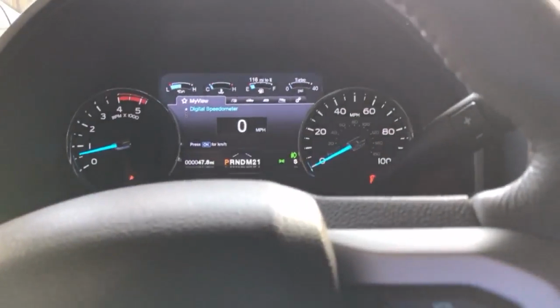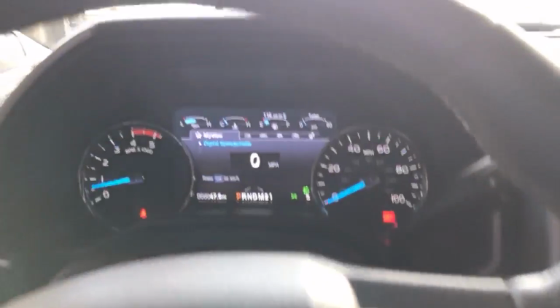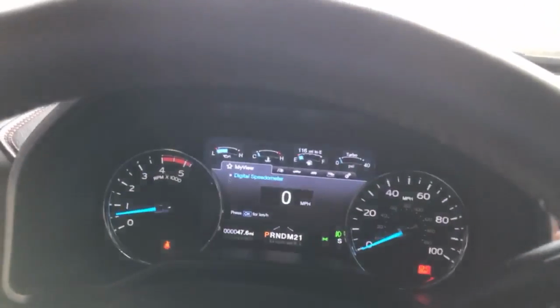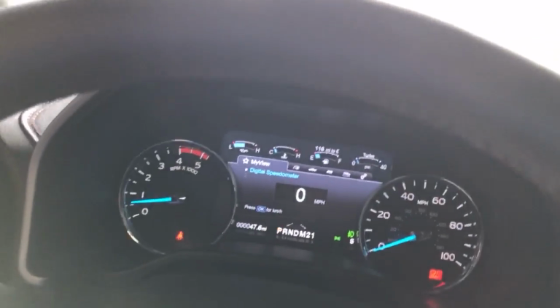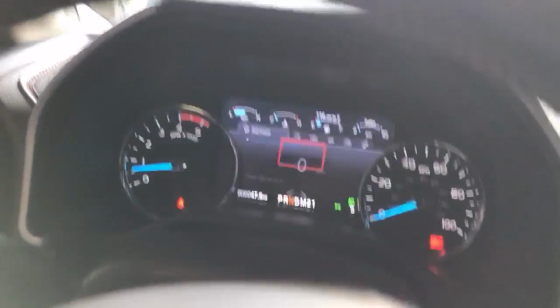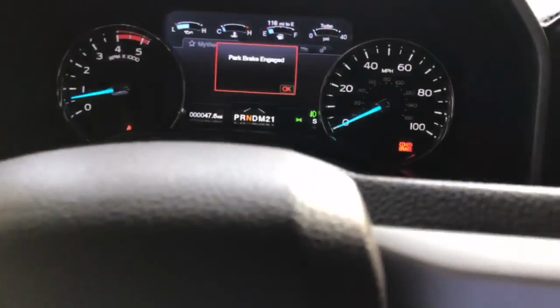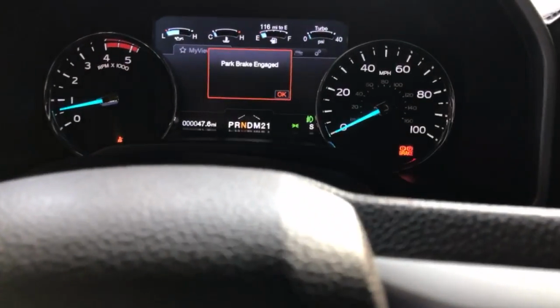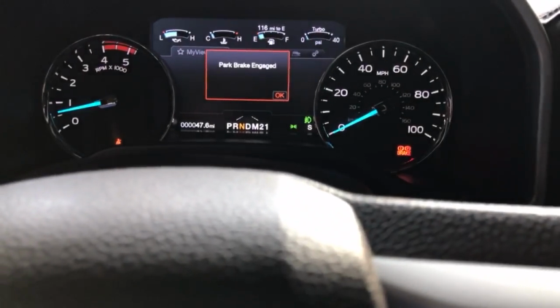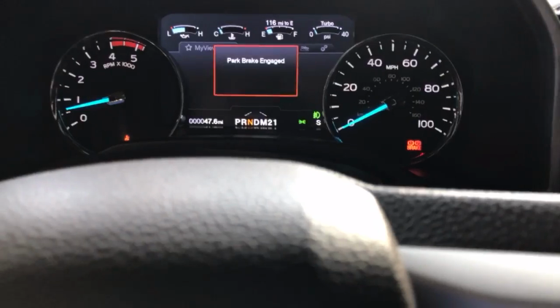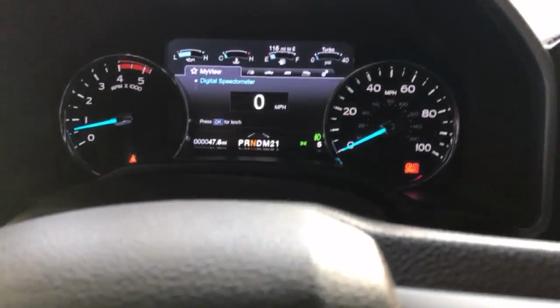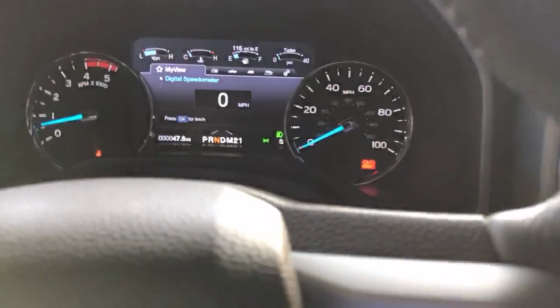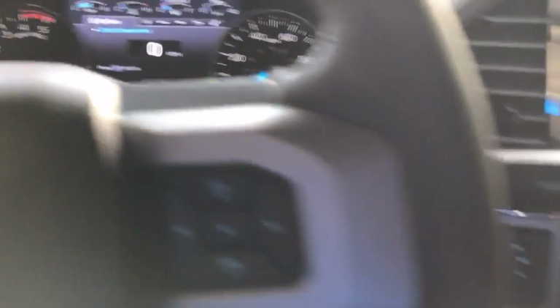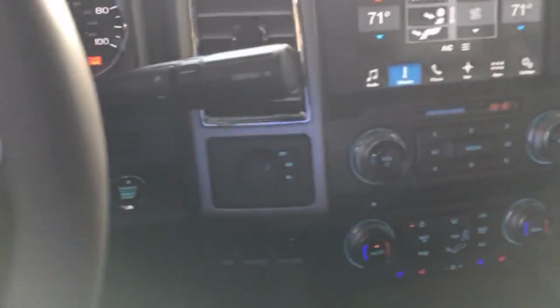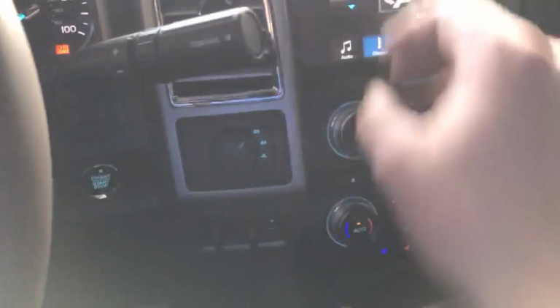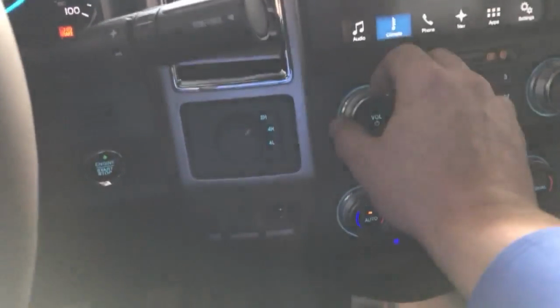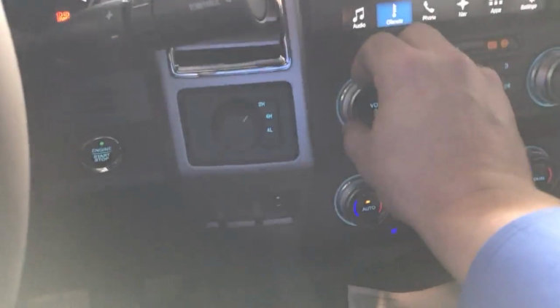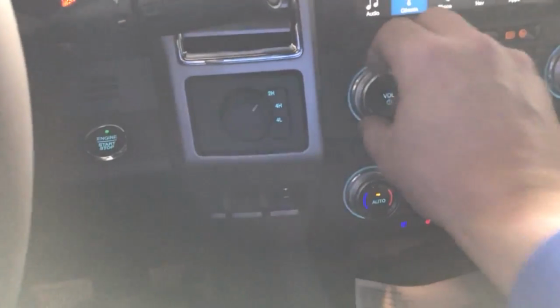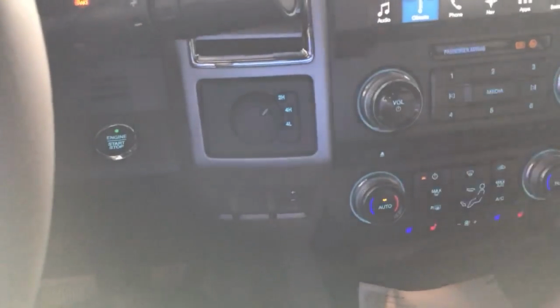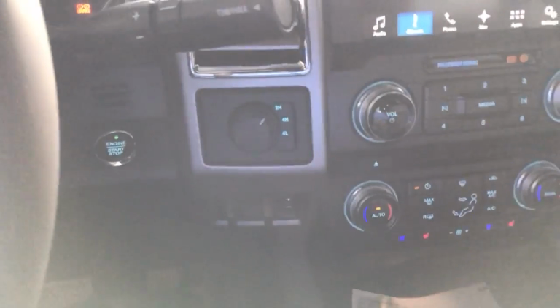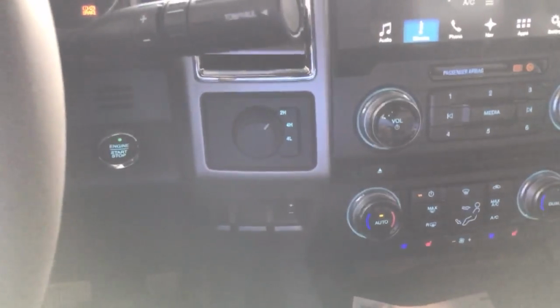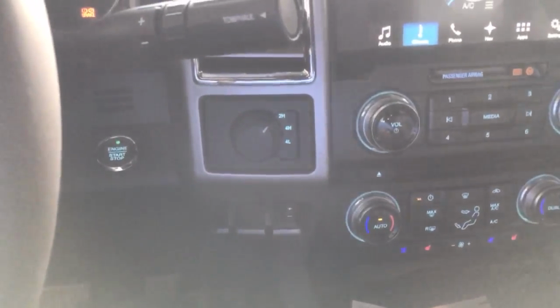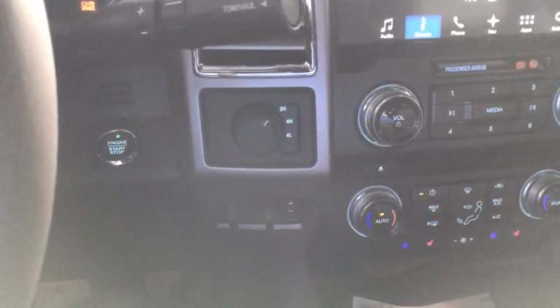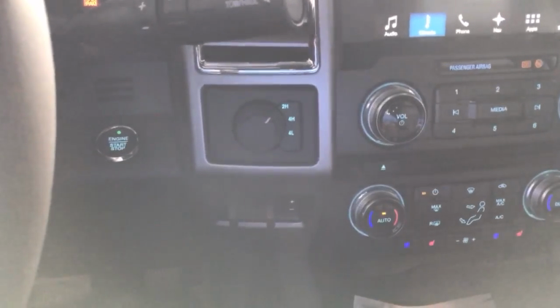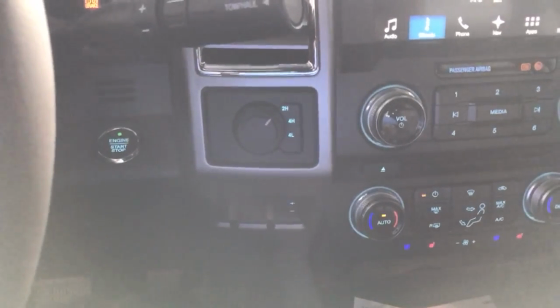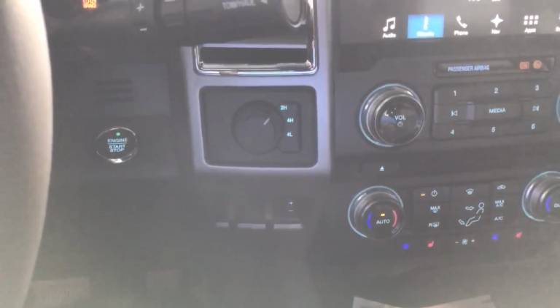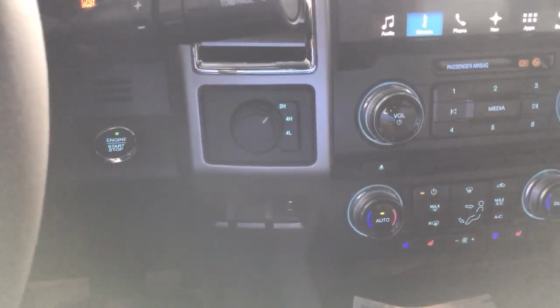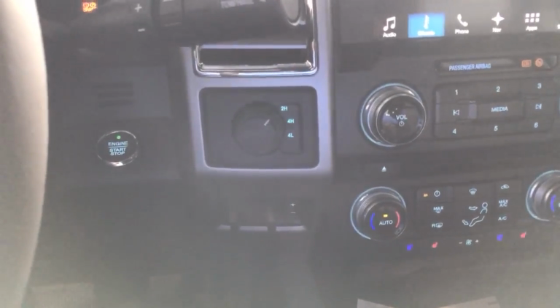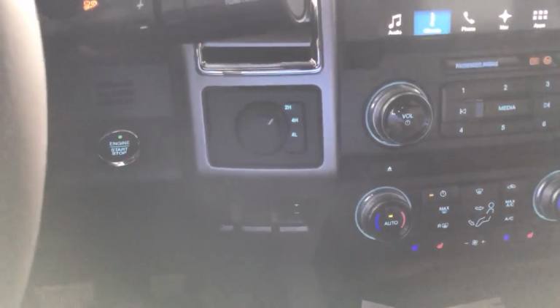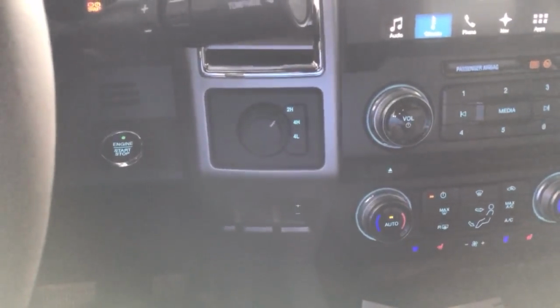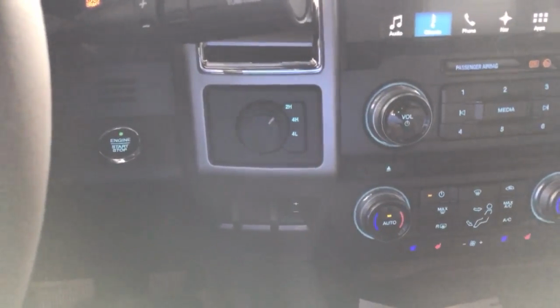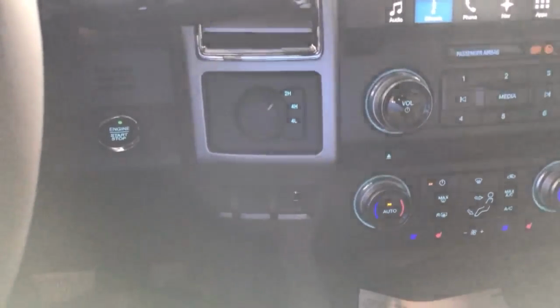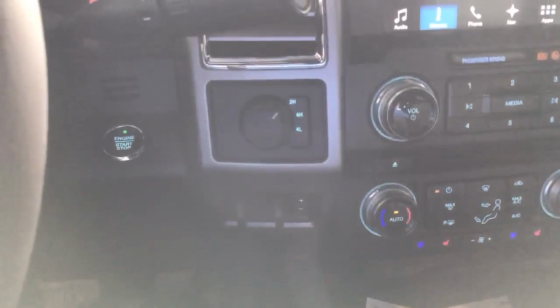You're going to go ahead and shift the truck into neutral. And now, within 10 seconds, we're going to select two high to four low five times.